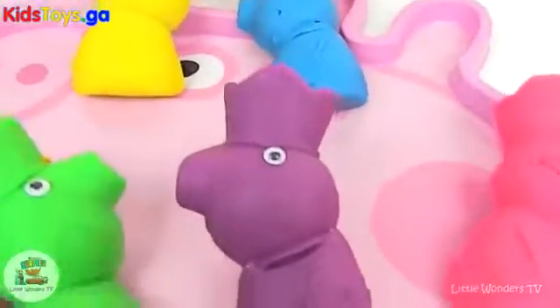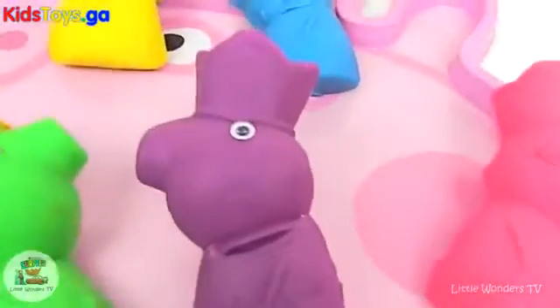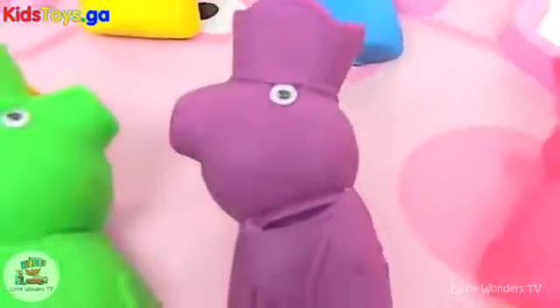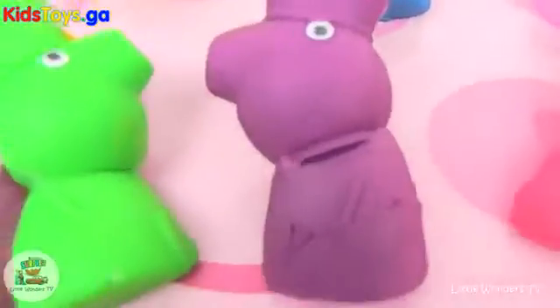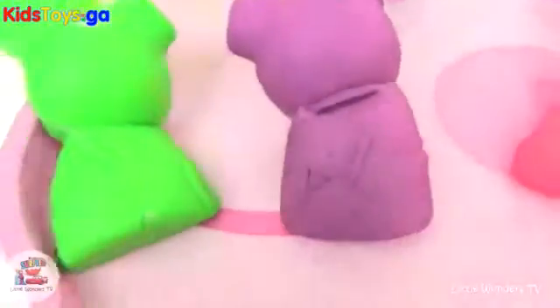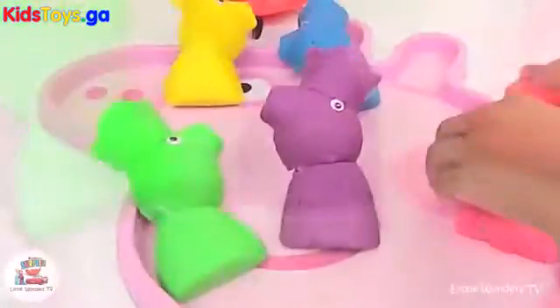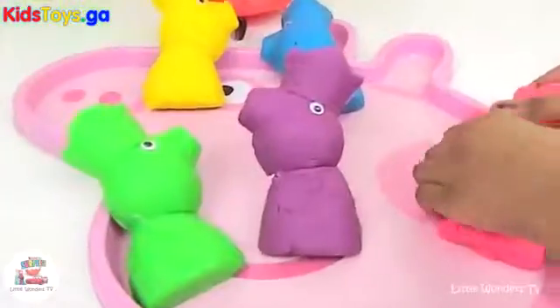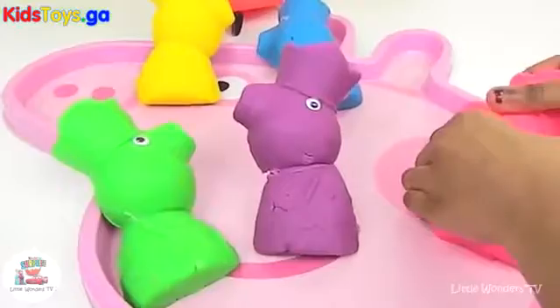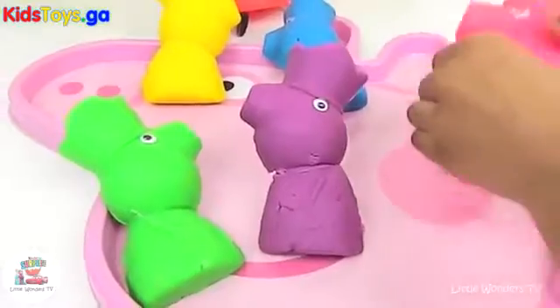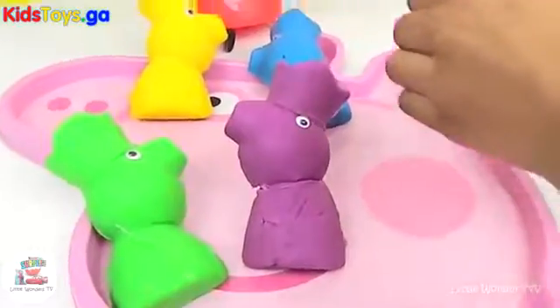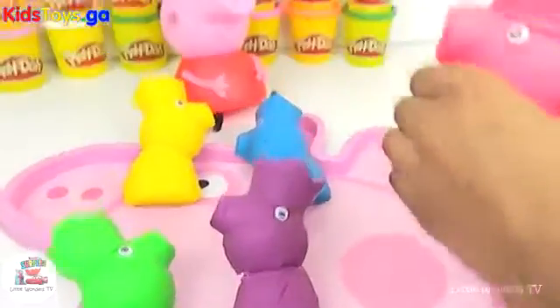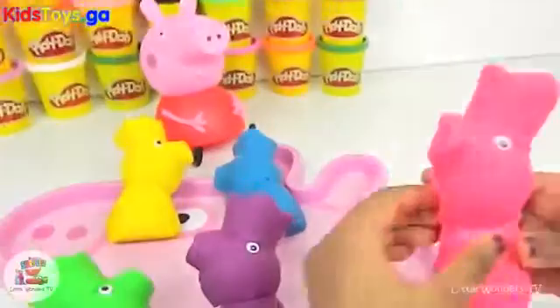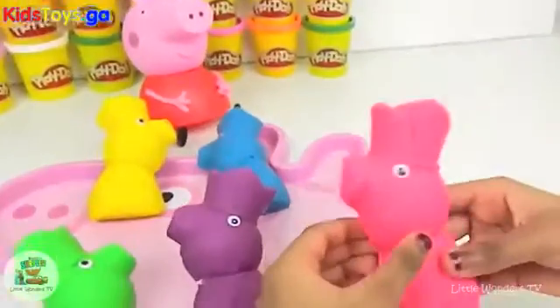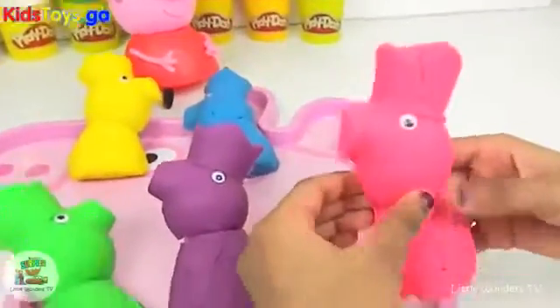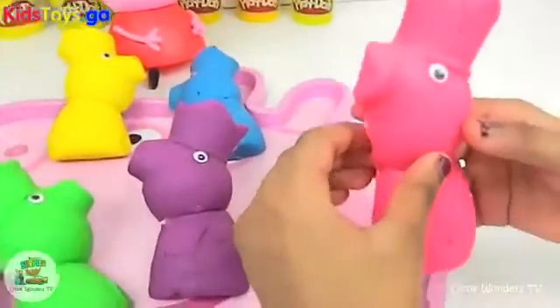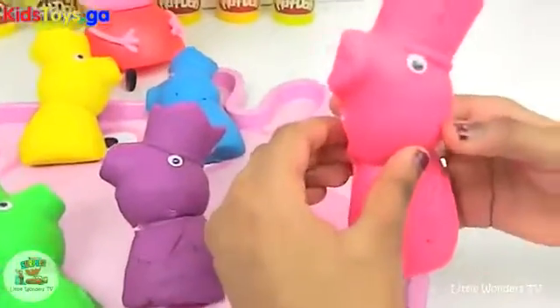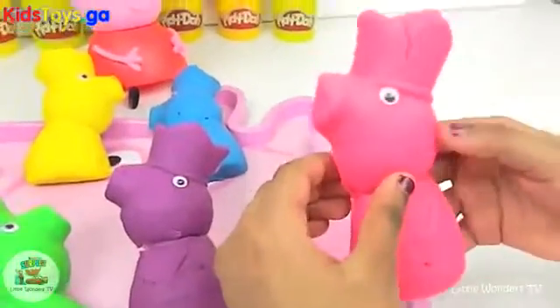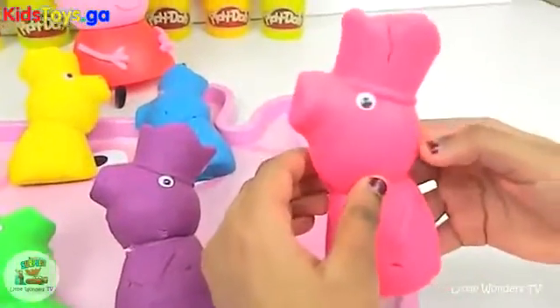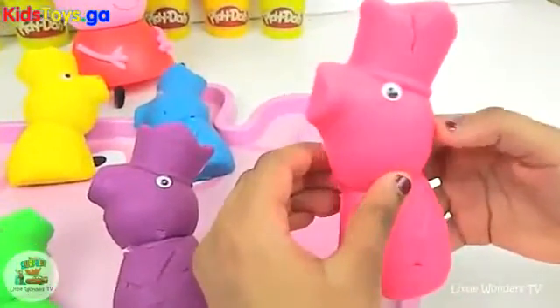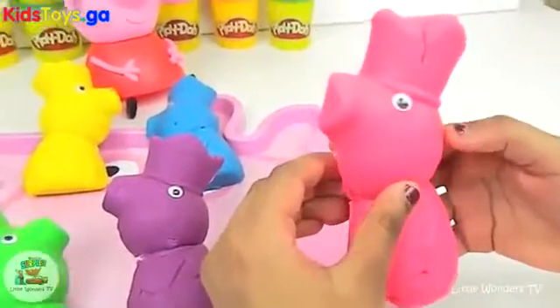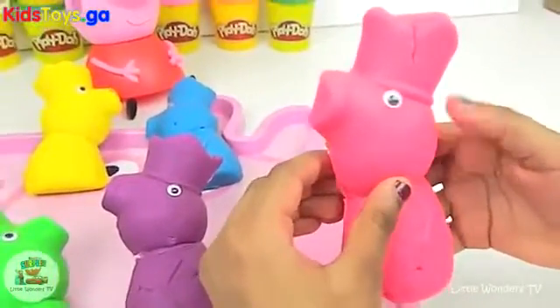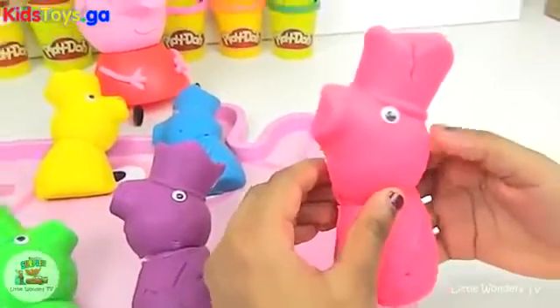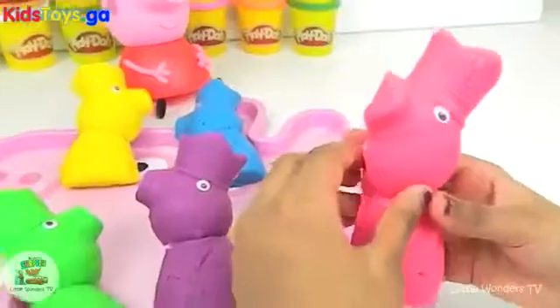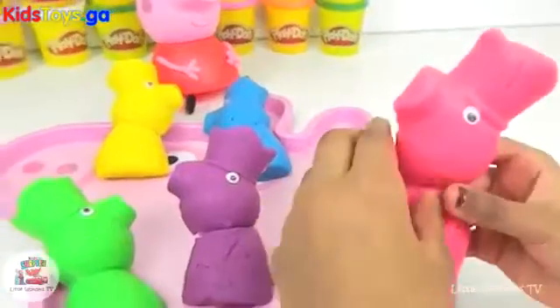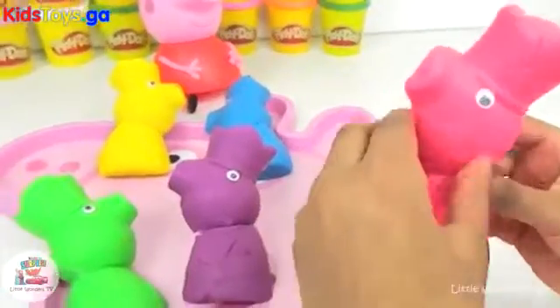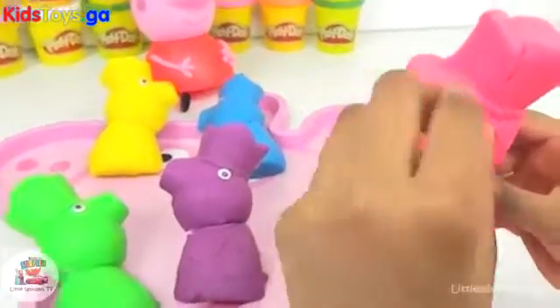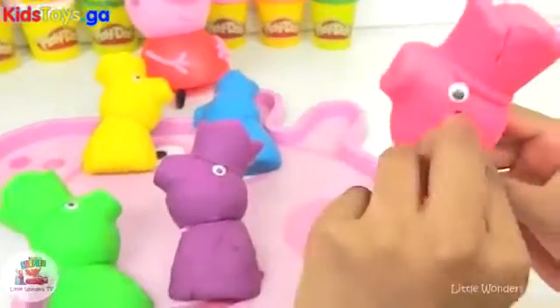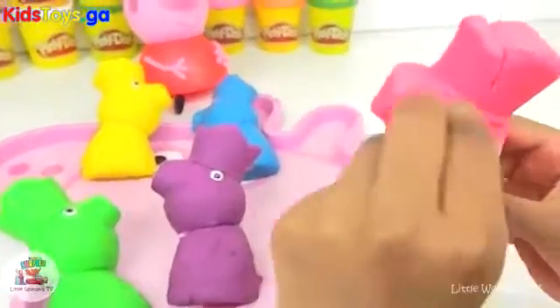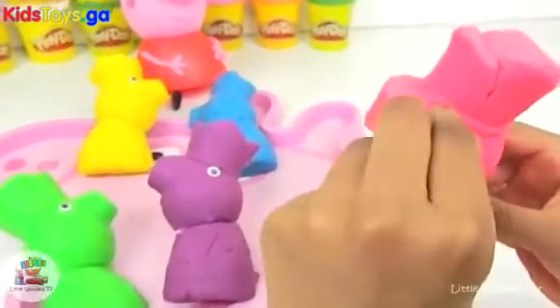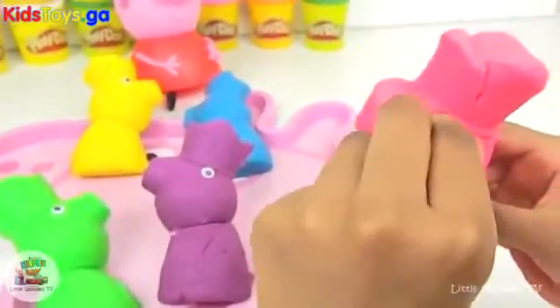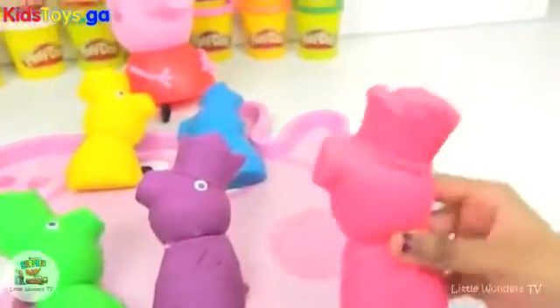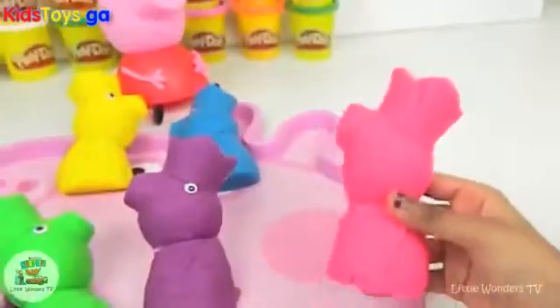Let's open the pink one first. It's very bright and colourful, doesn't it? Look at this googly eye it has. Let's take it off.